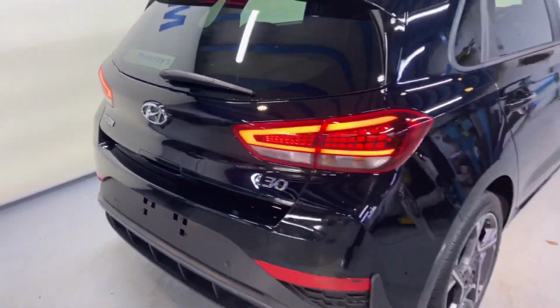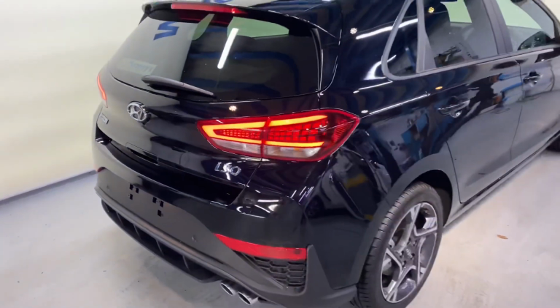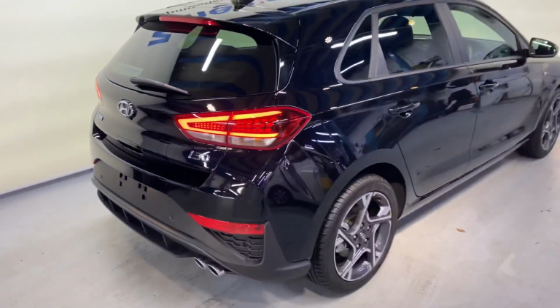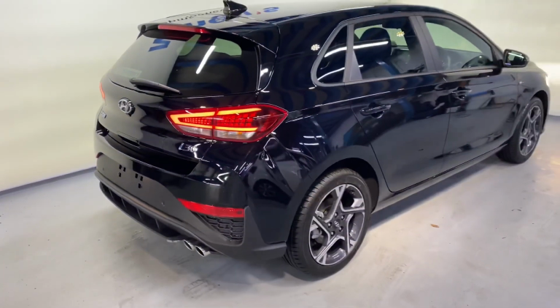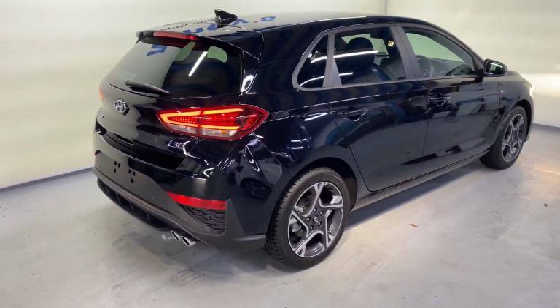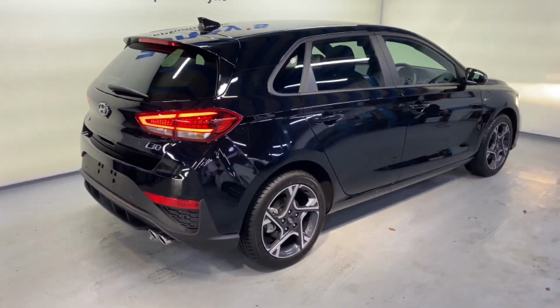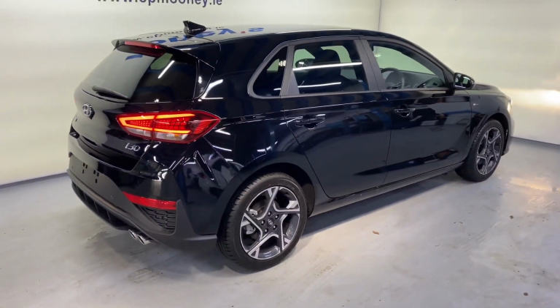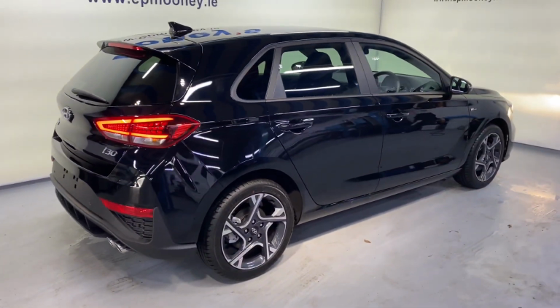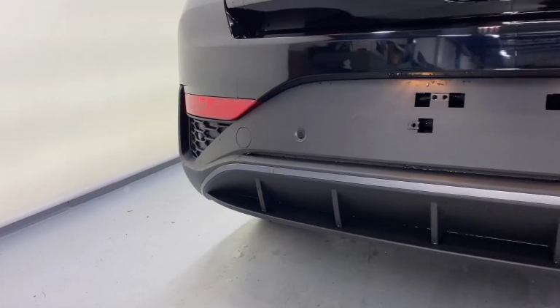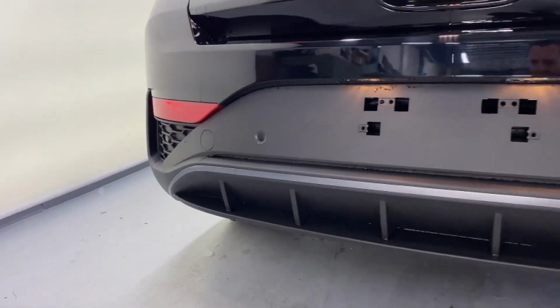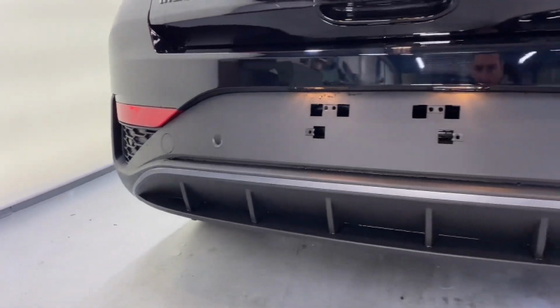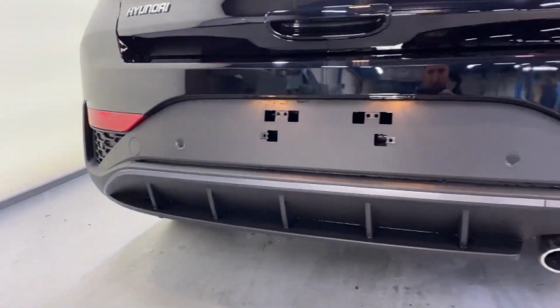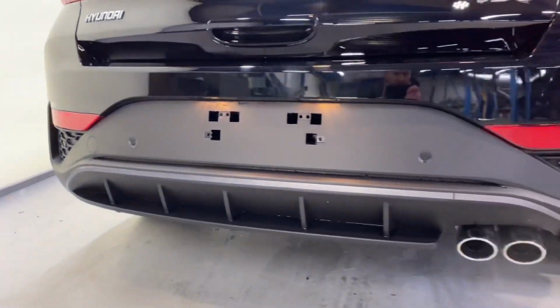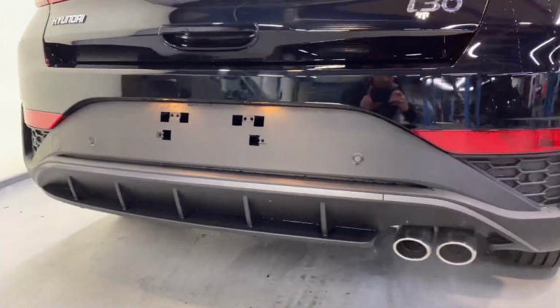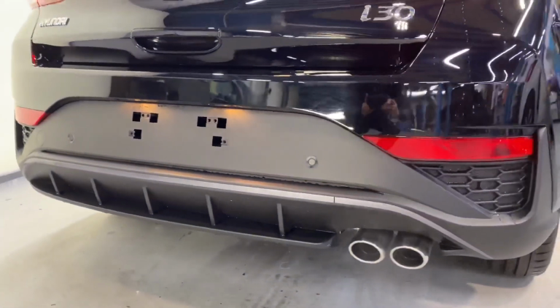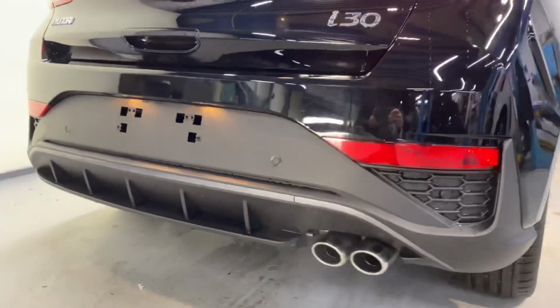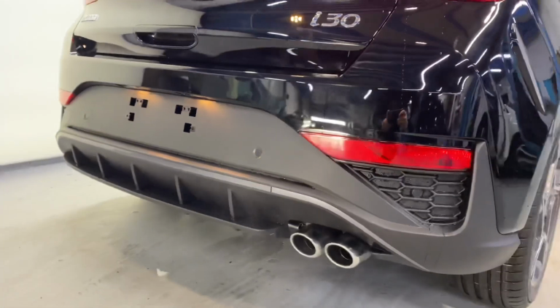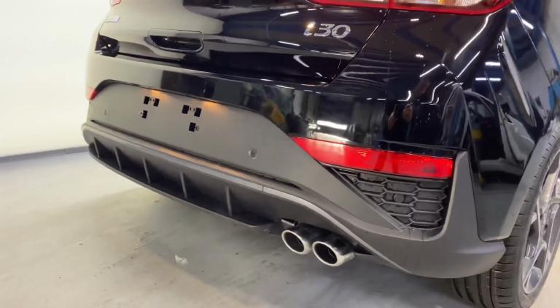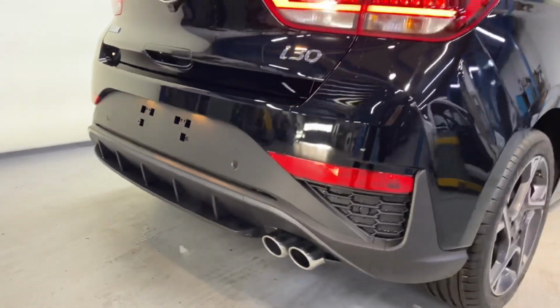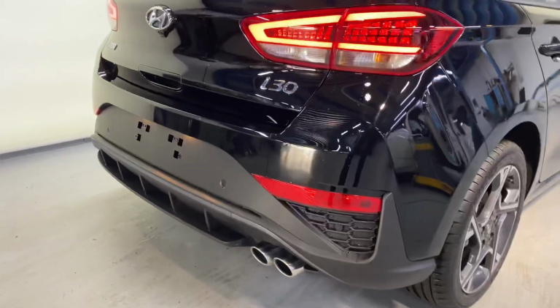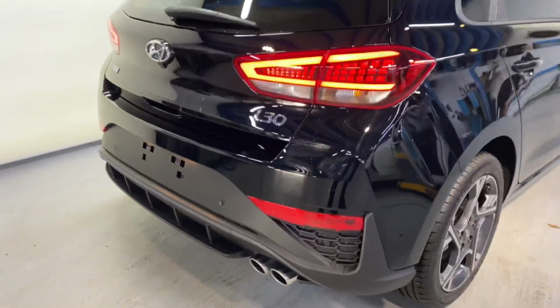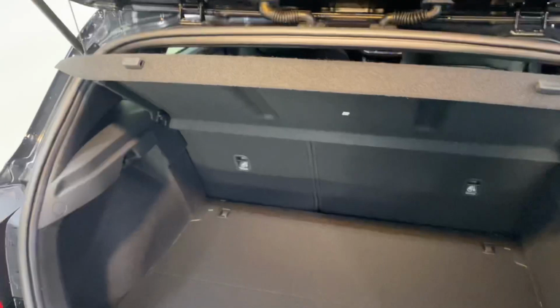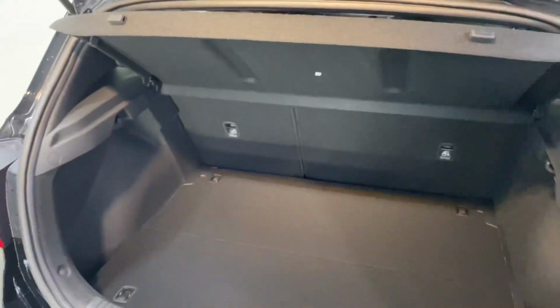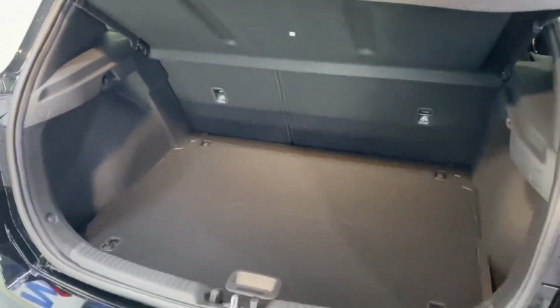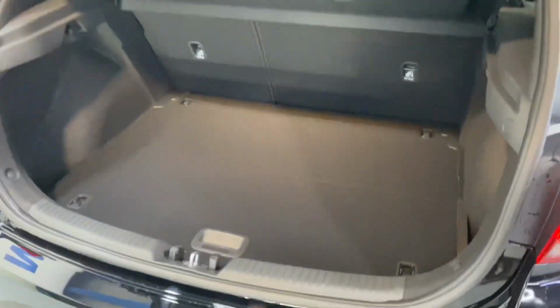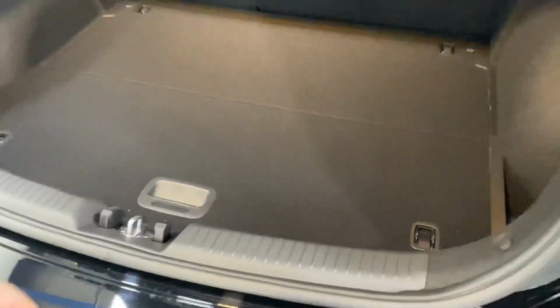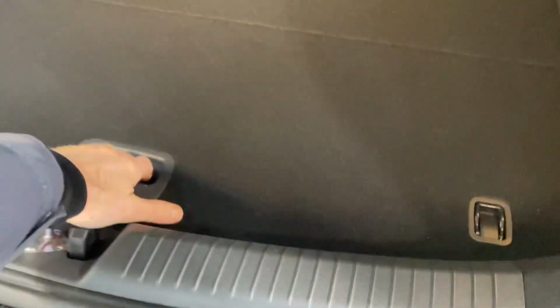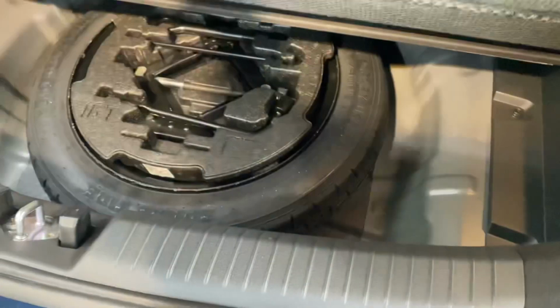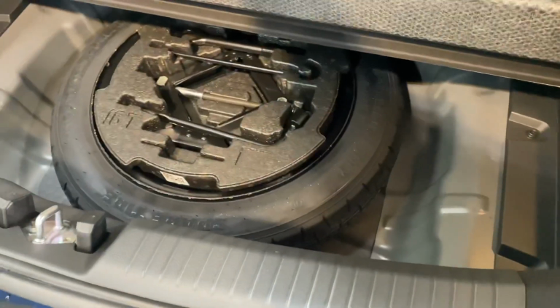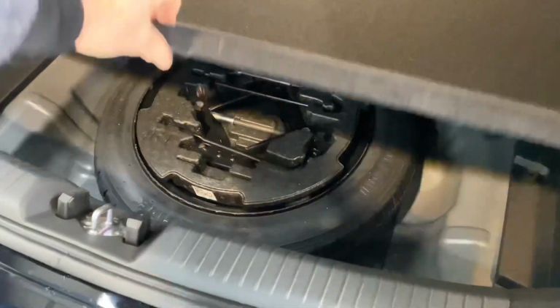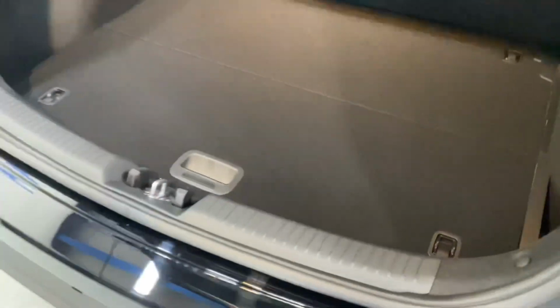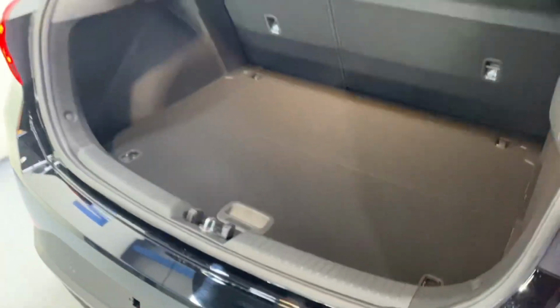You have that N-Line rear bumper with a diffuser style on the bottom, and it has that twin chrome exhaust. There are reverse parking sensors there as well, and you get your usual boot space in the i30 along with more storage area underneath with your space saver spare wheel.